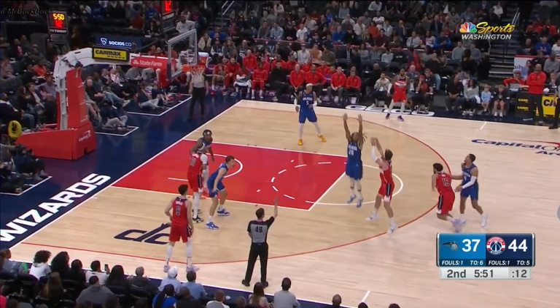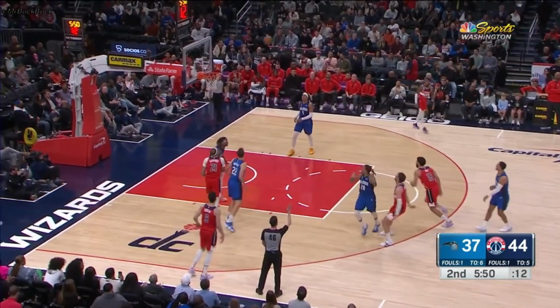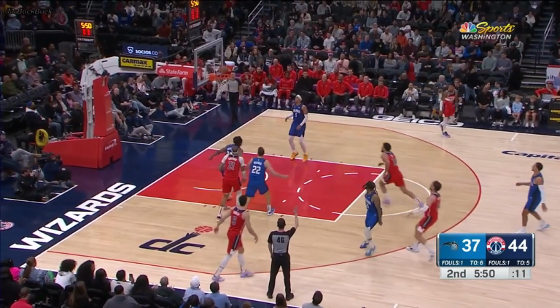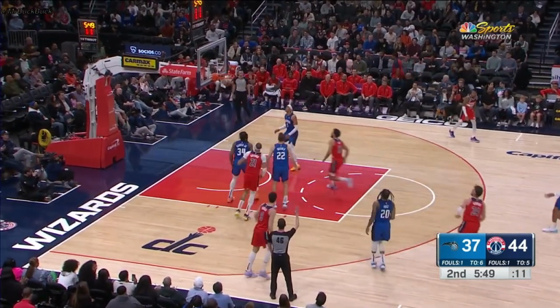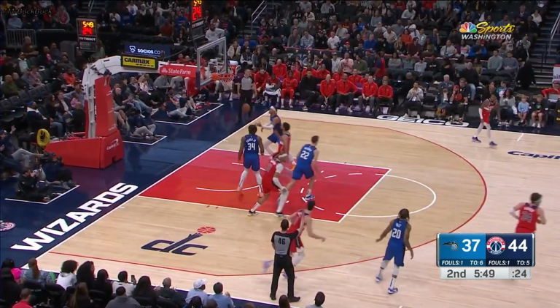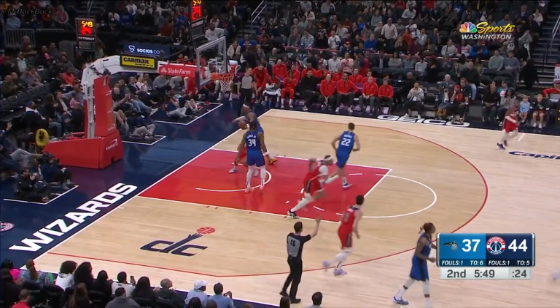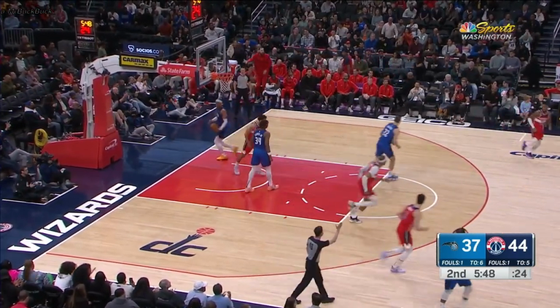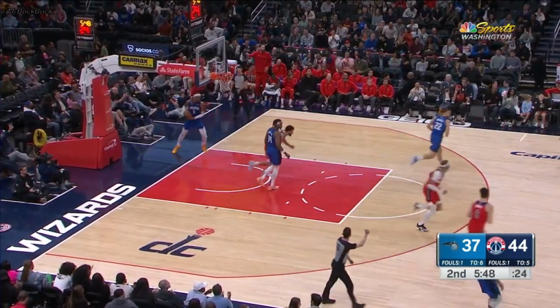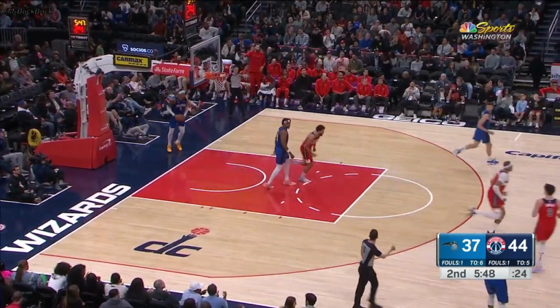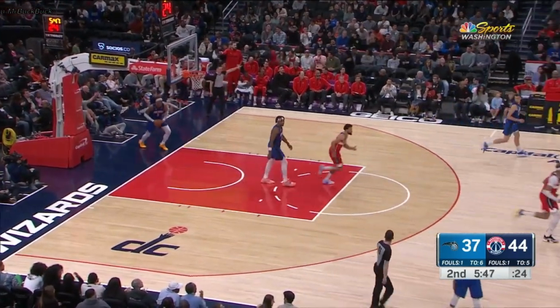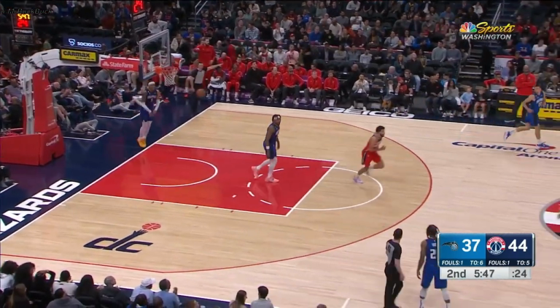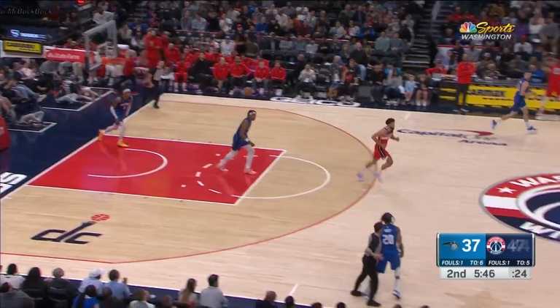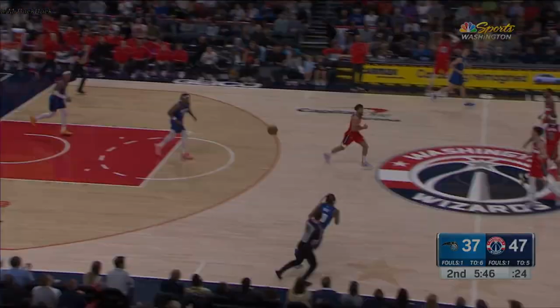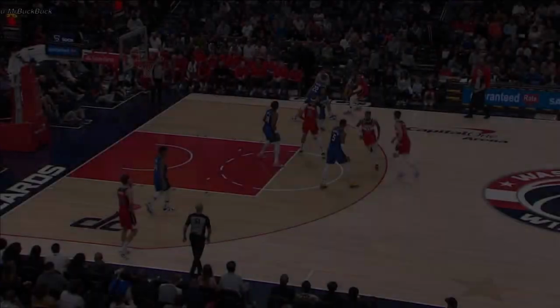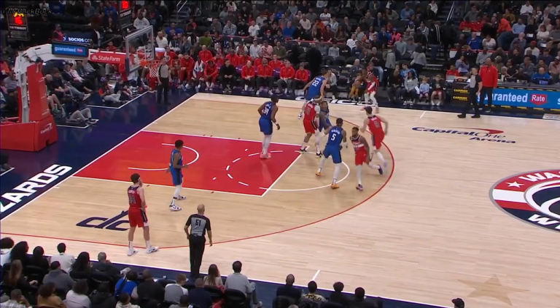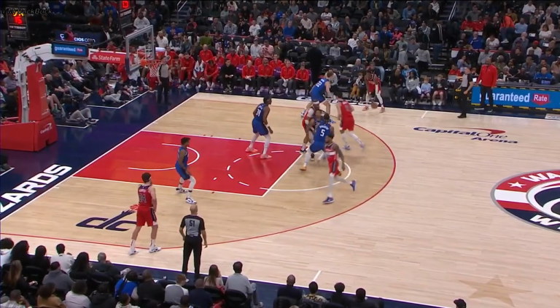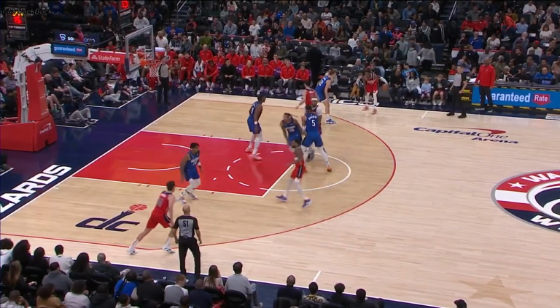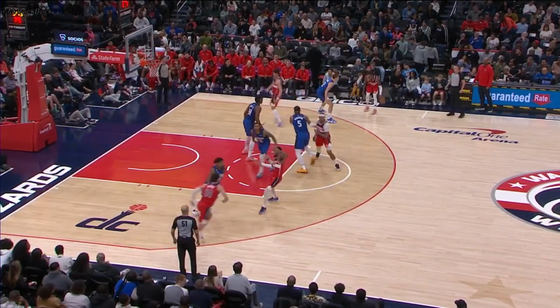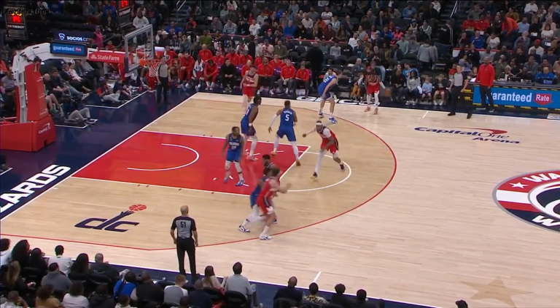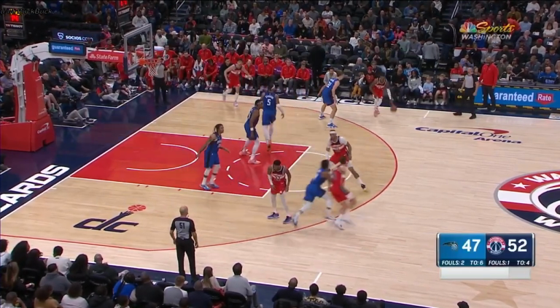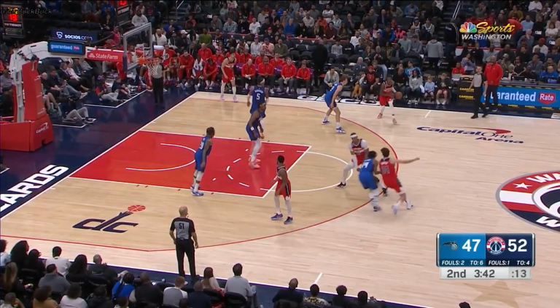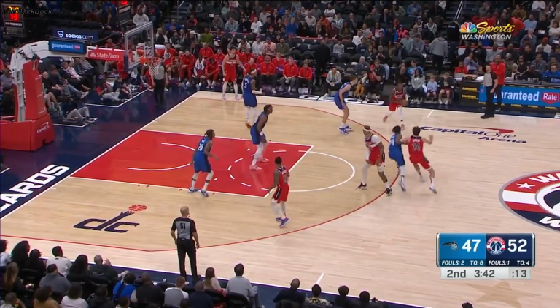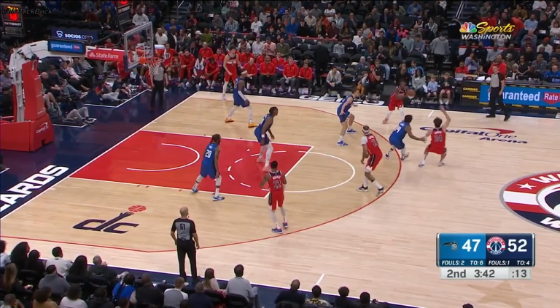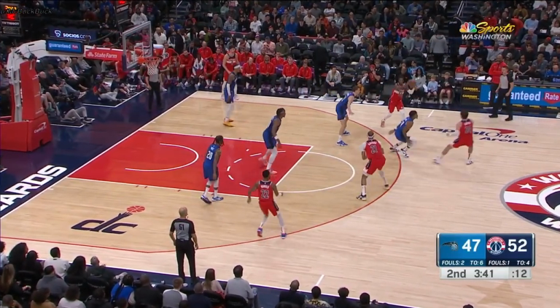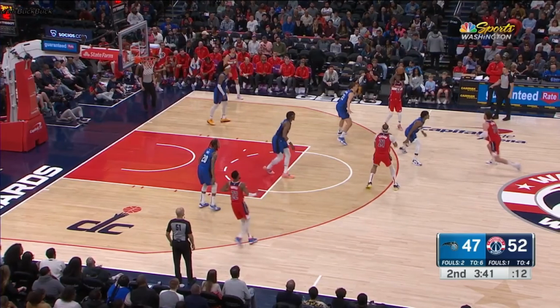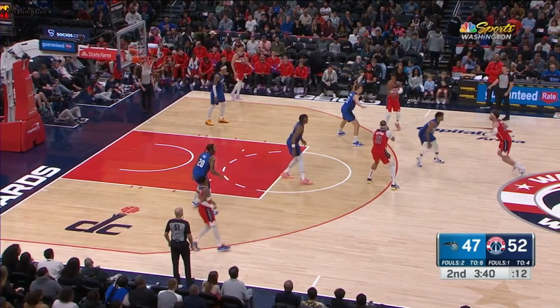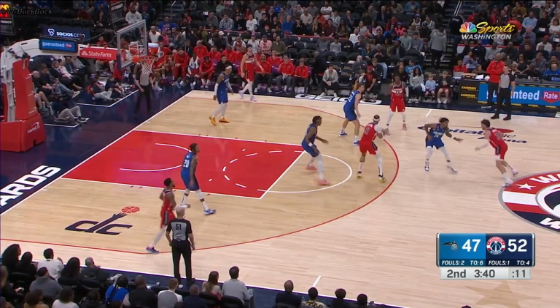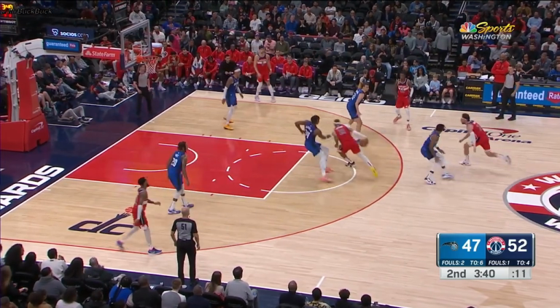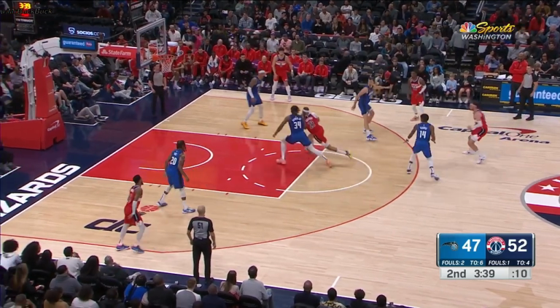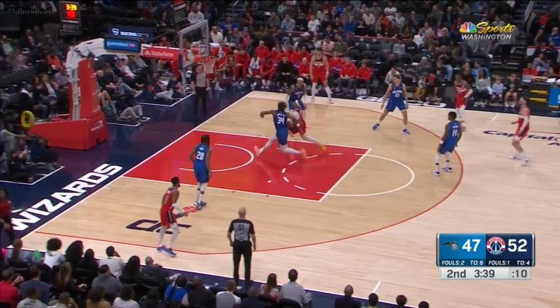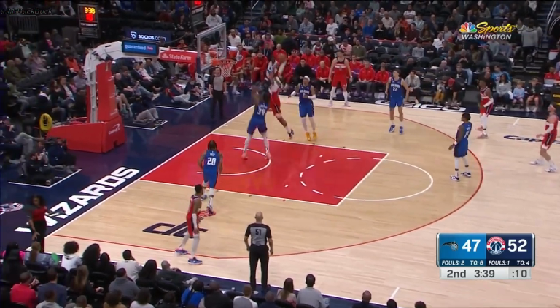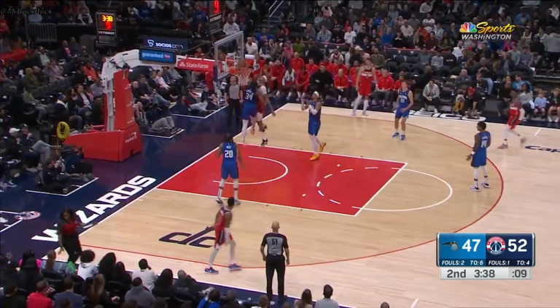Here's Kispert again for three. This guy's in his bag, he's getting warm. And poor Zink is just definitely showcasing a display that he is.